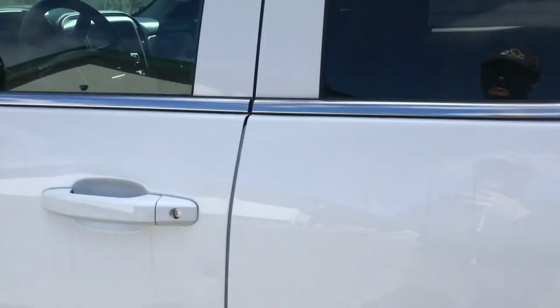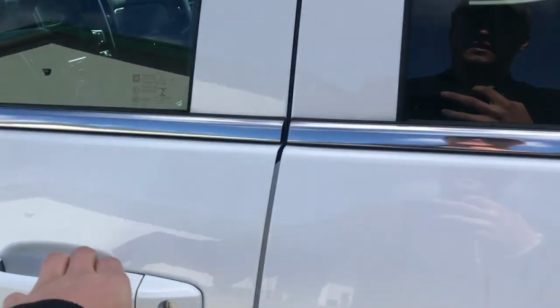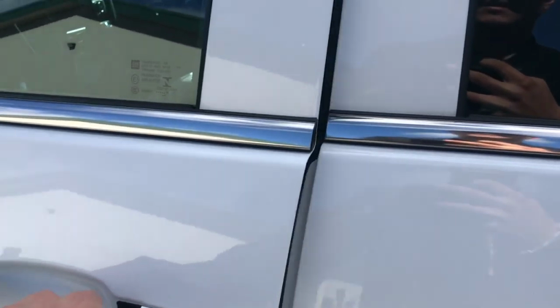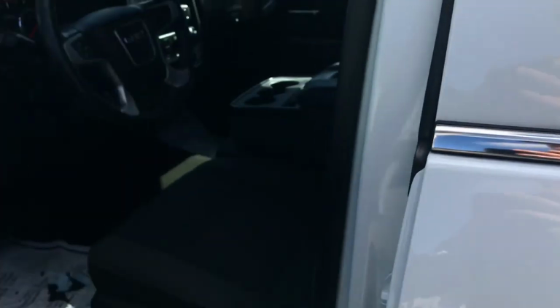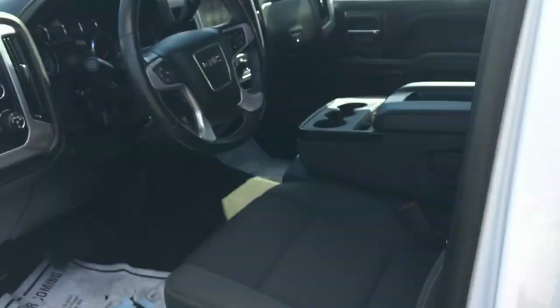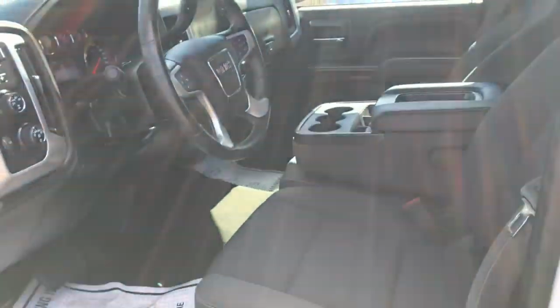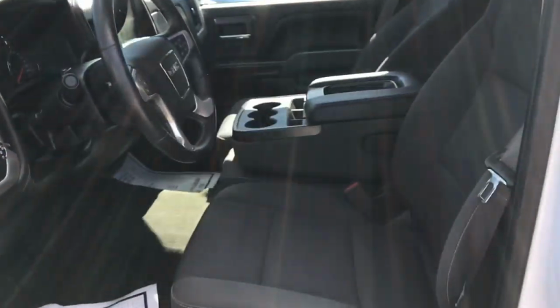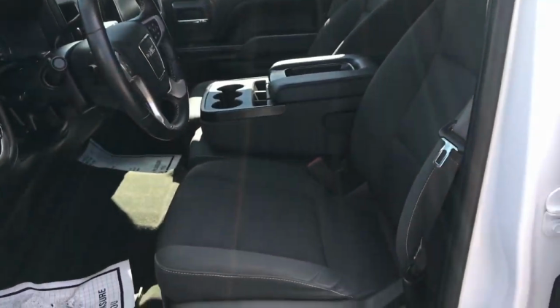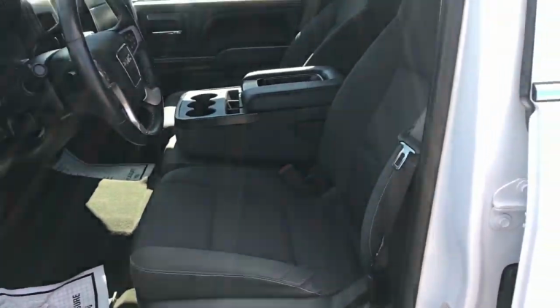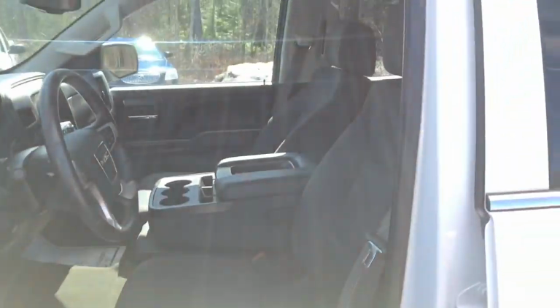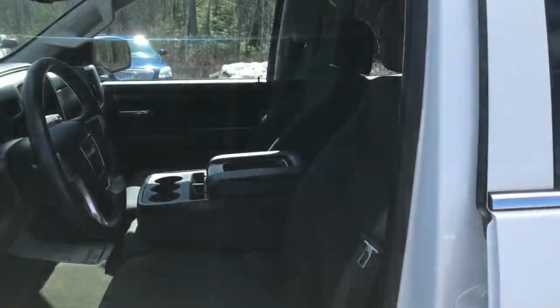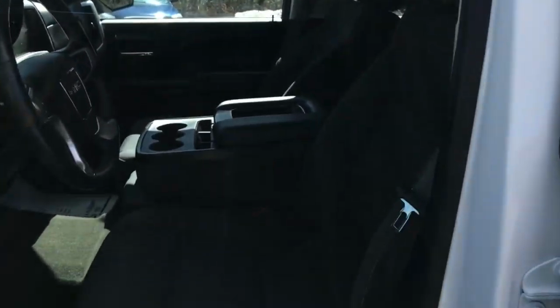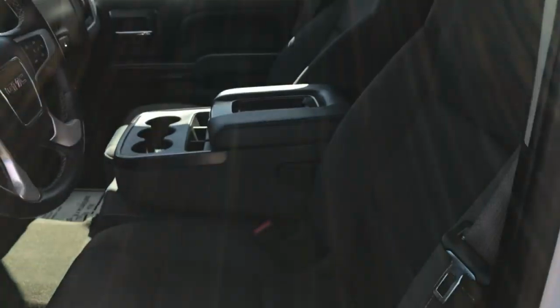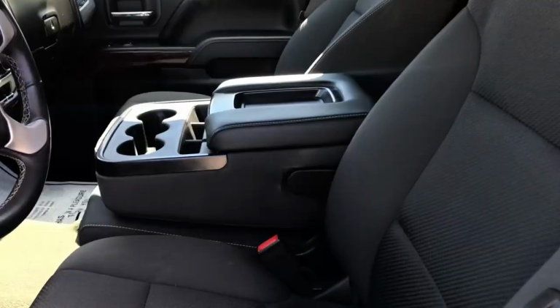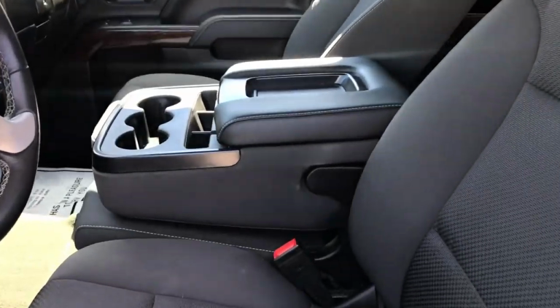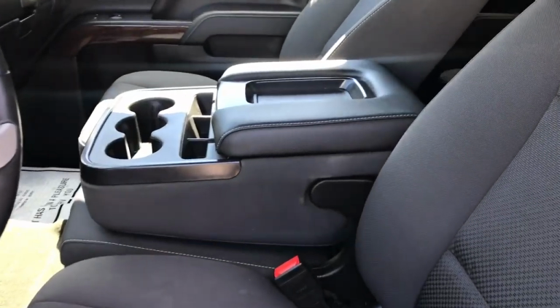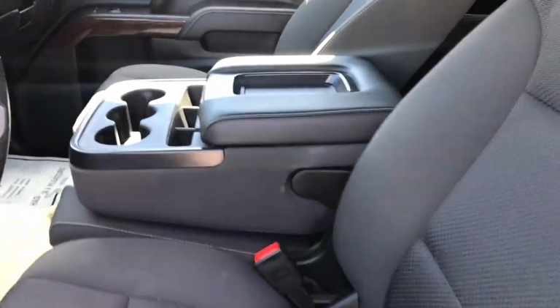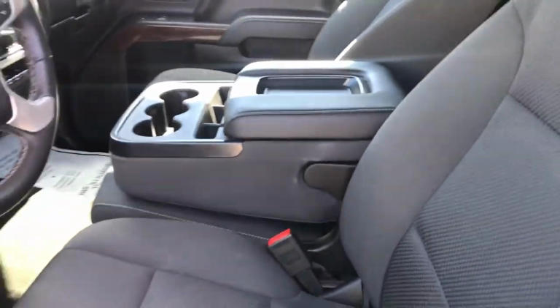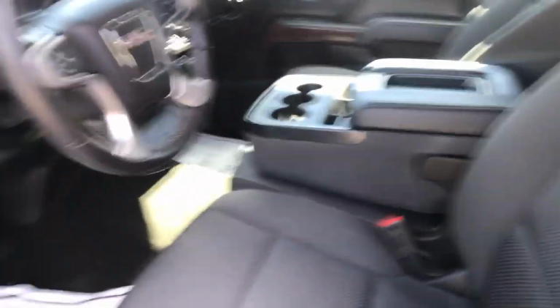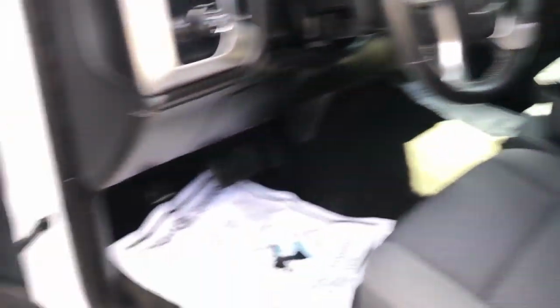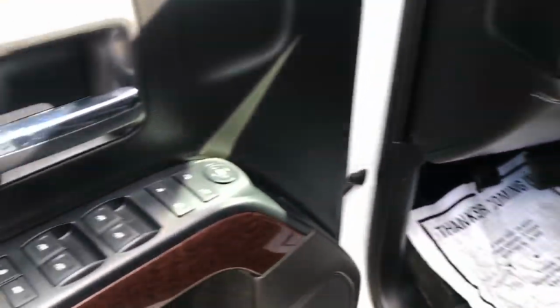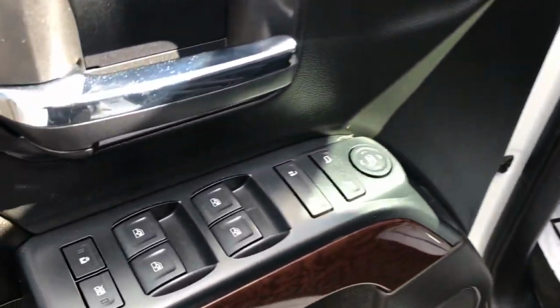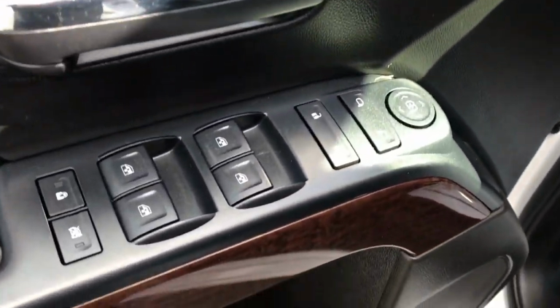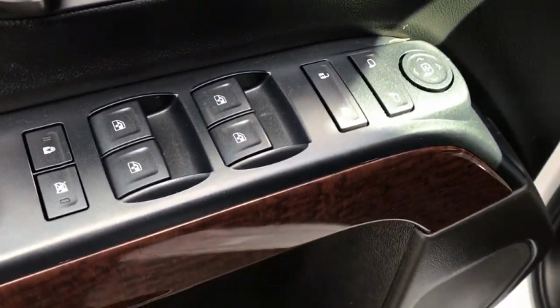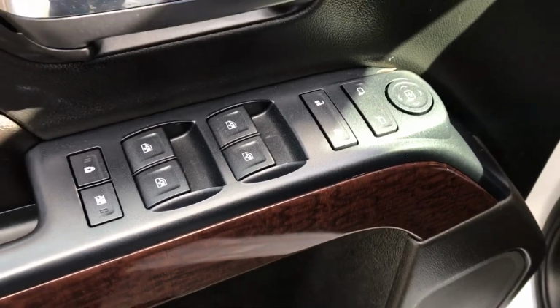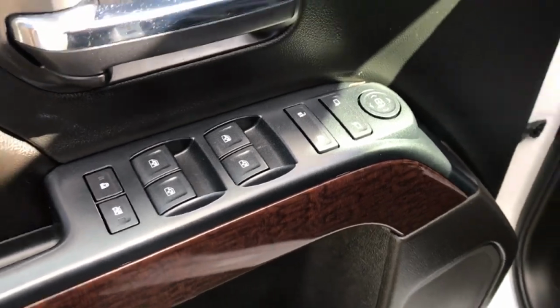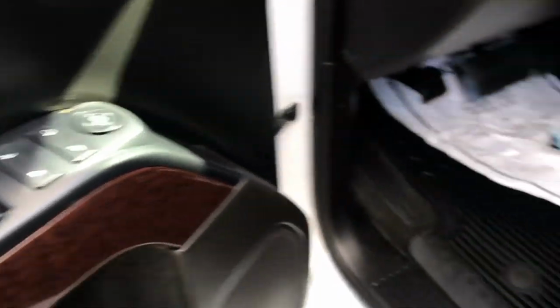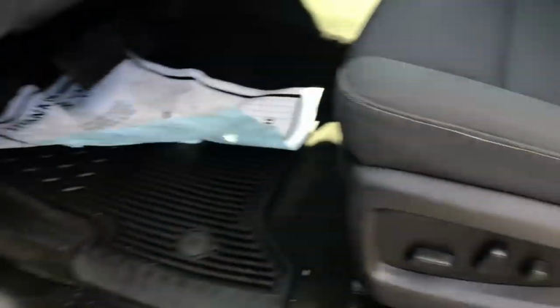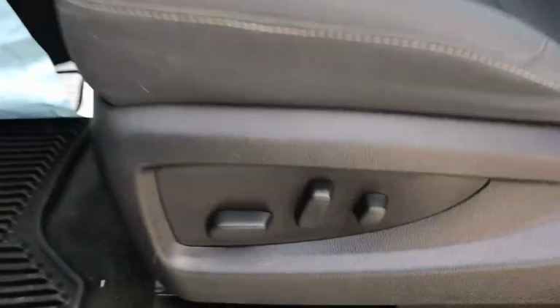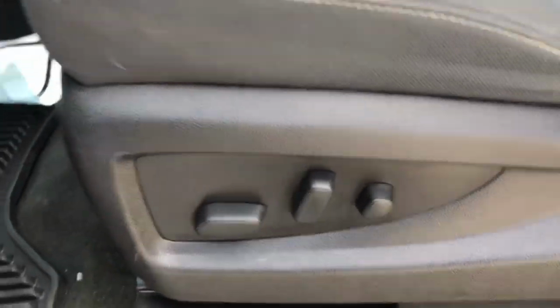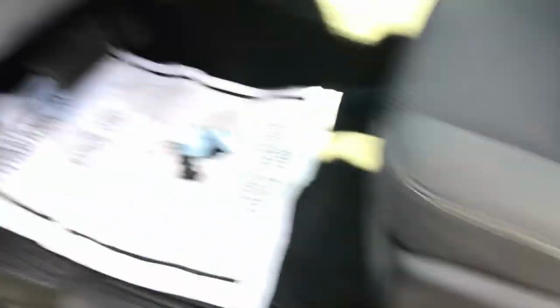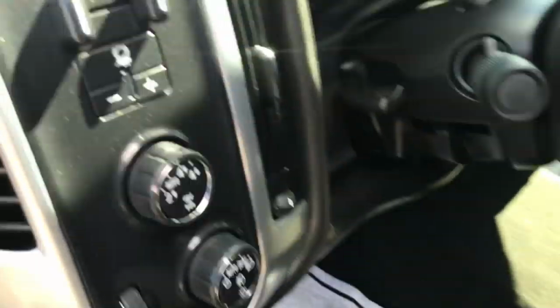Go ahead and take a look at the interior here. Got your black cloth seats. That center console there actually folds up to become a third seat if need be. Driver door panel, windows, mirrors, and locks. Driver seat controls there.